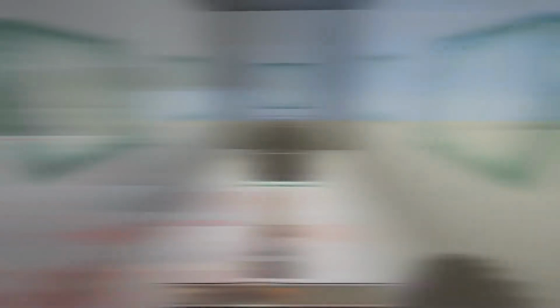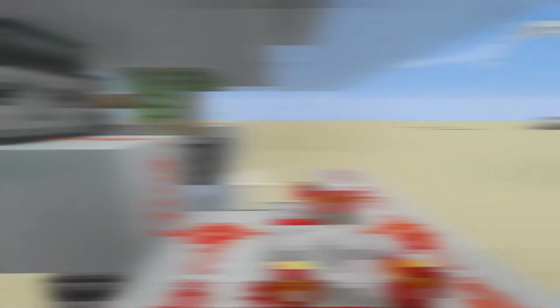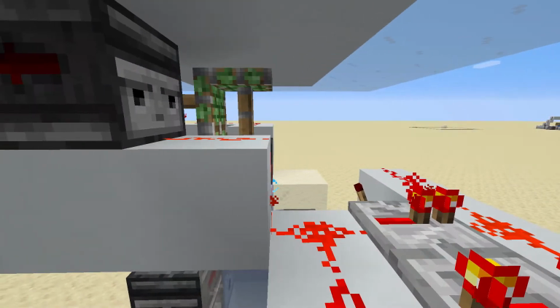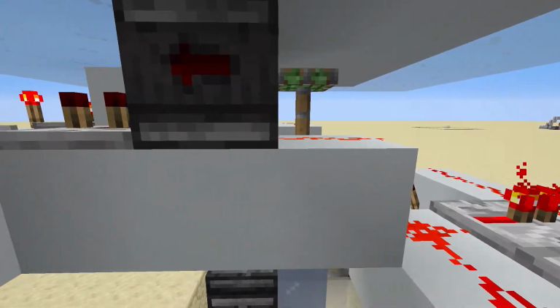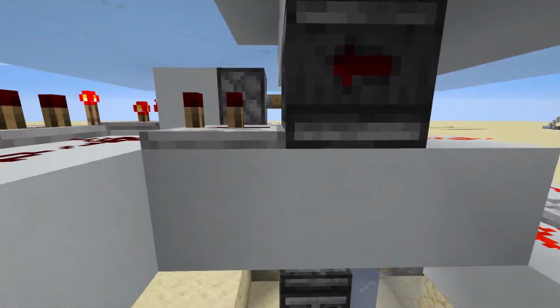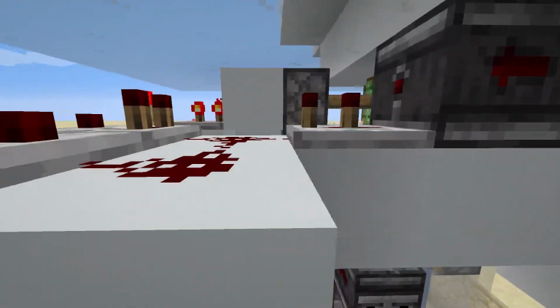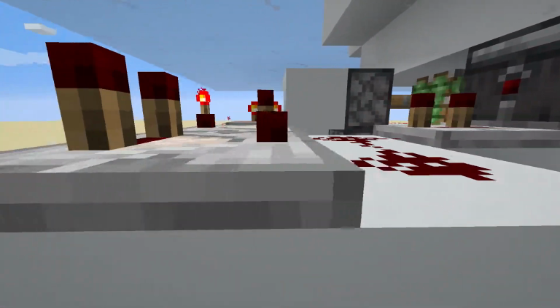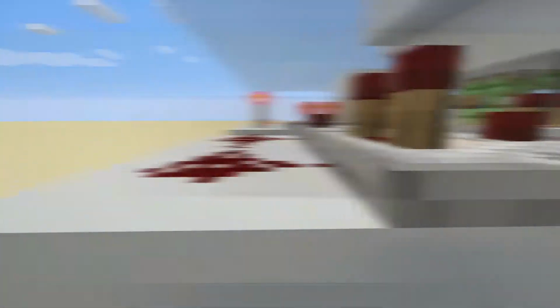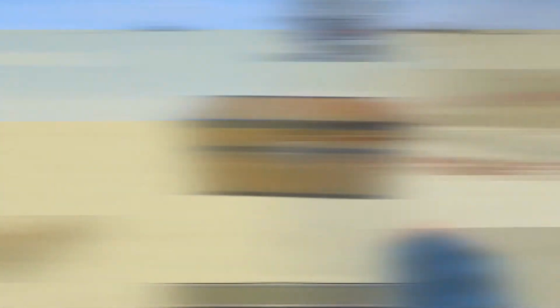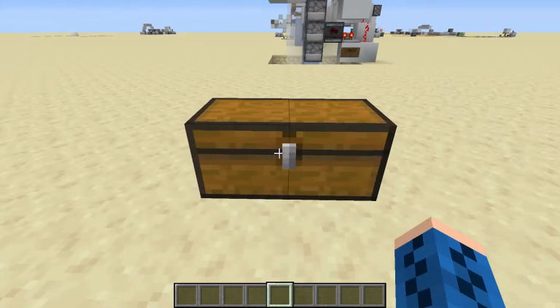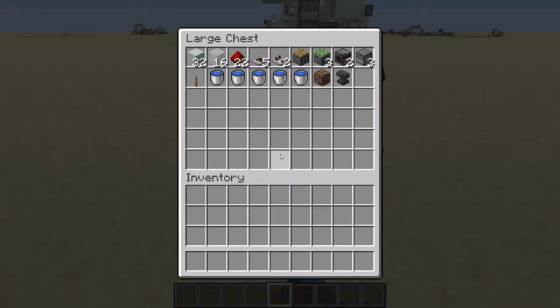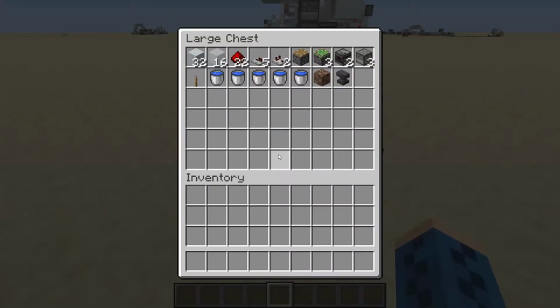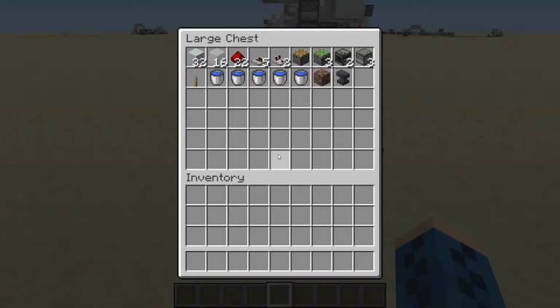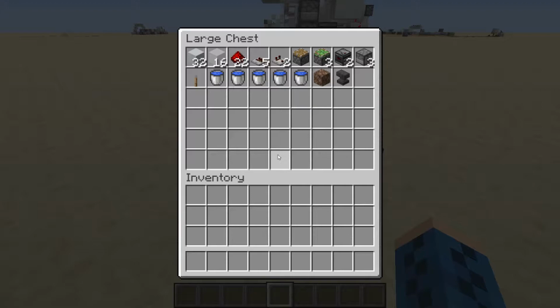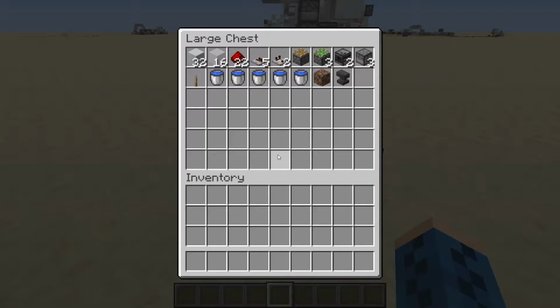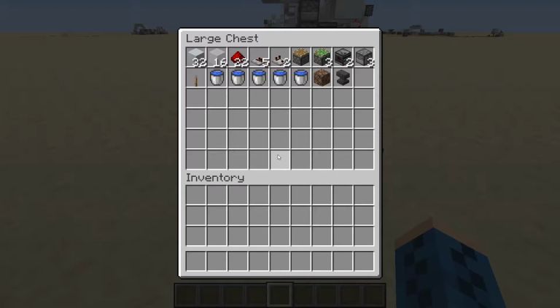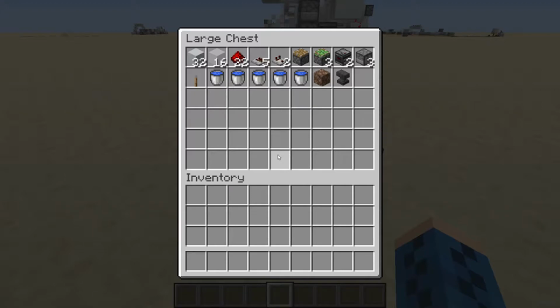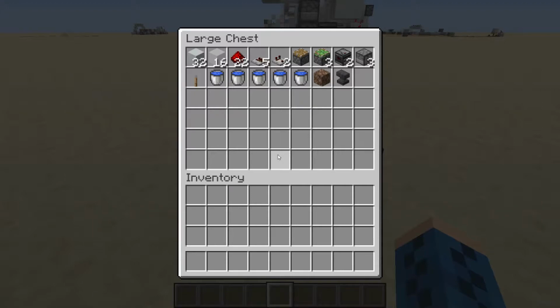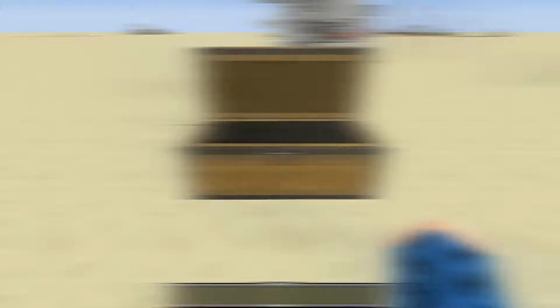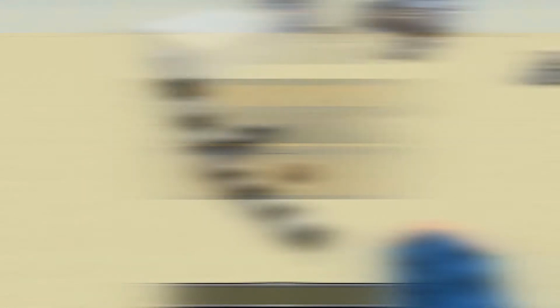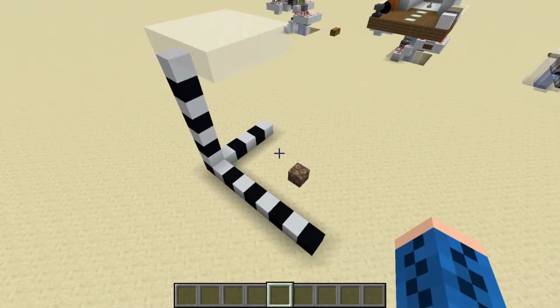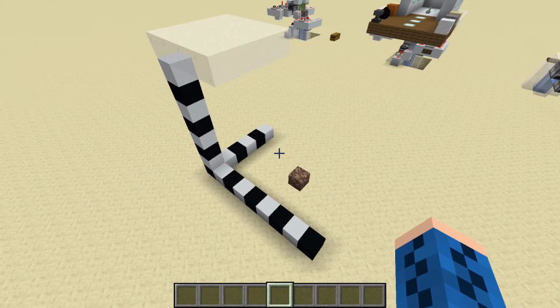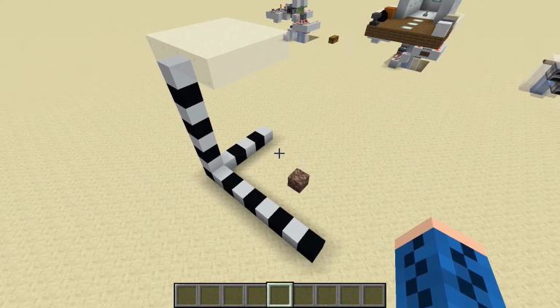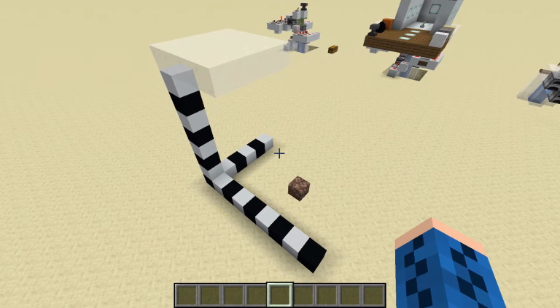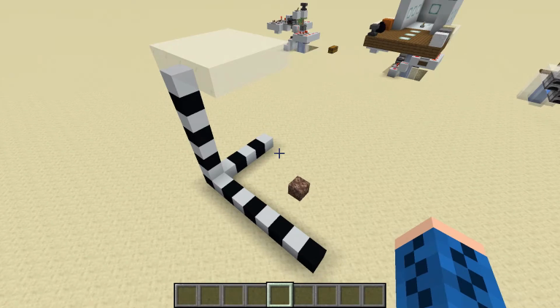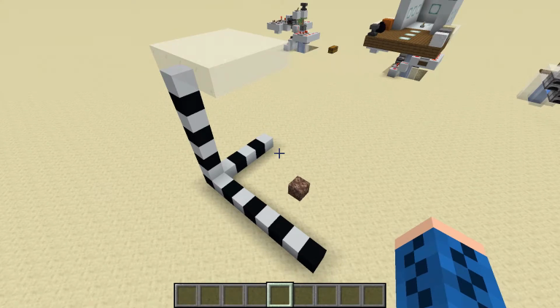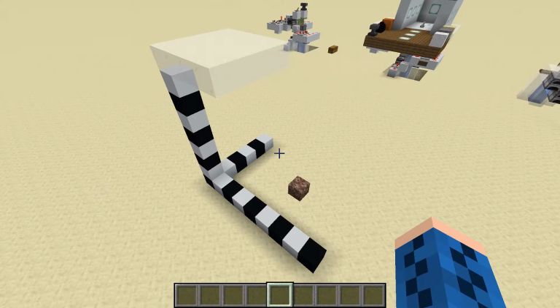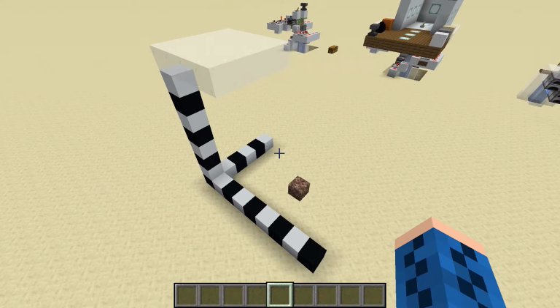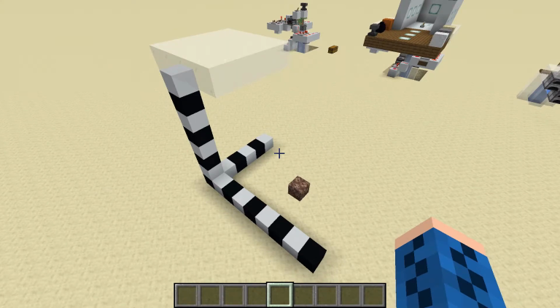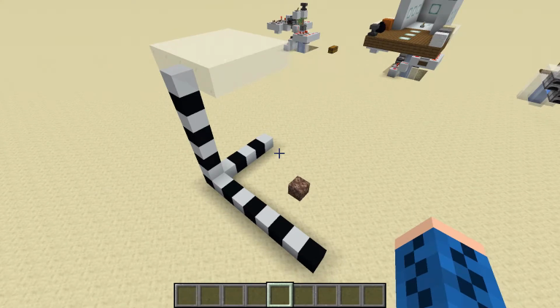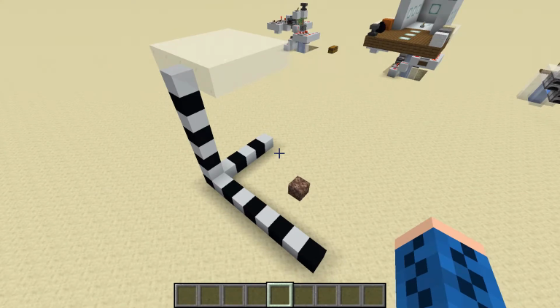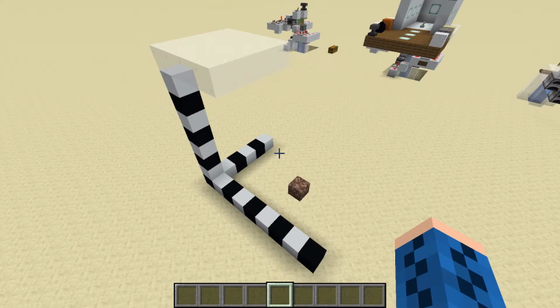If you're interested in building this in your own Minecraft world, I'll now go through the process of making it. For resources, you'll need the items in this chest. You'll want to clear out an area beneath your floor 8 blocks high, 9 blocks wide, and 6 blocks deep.